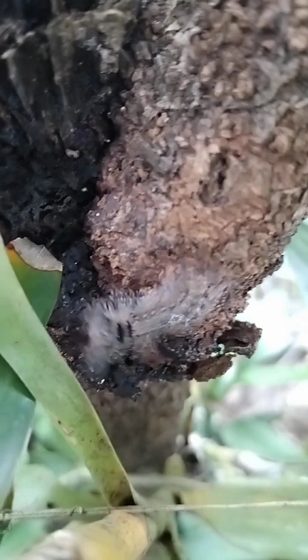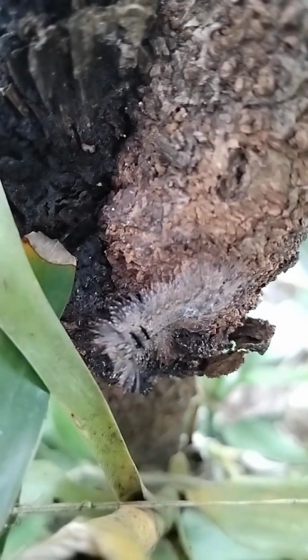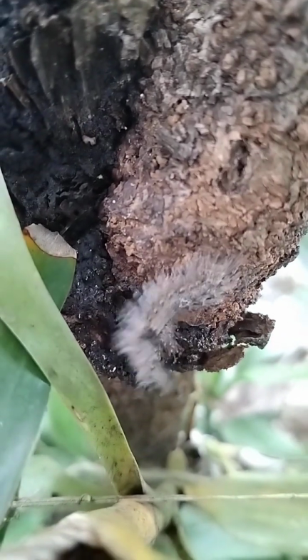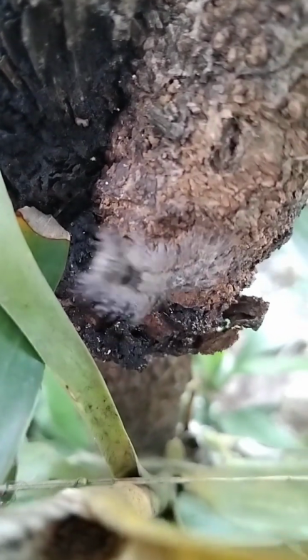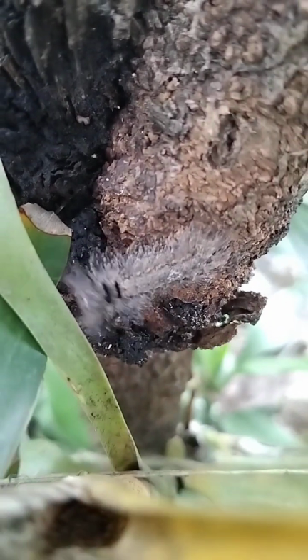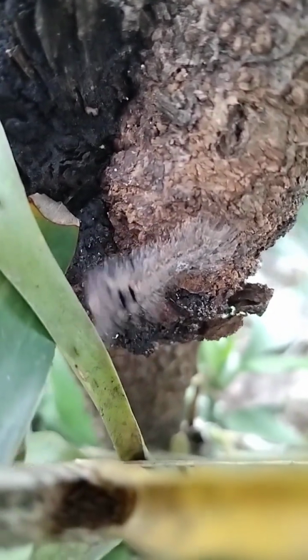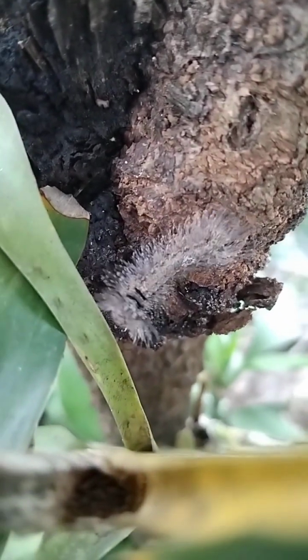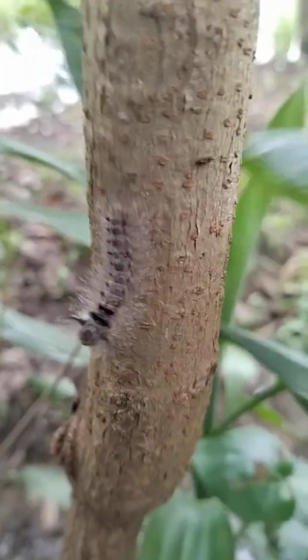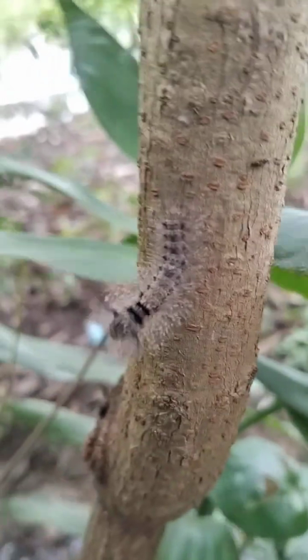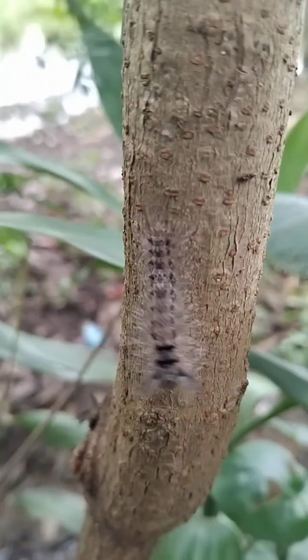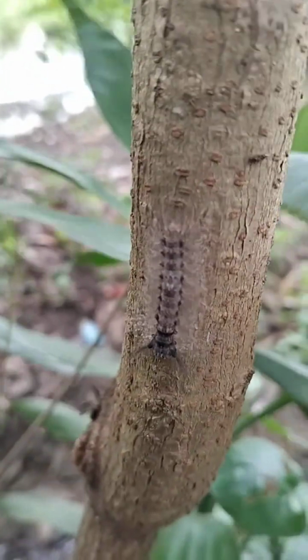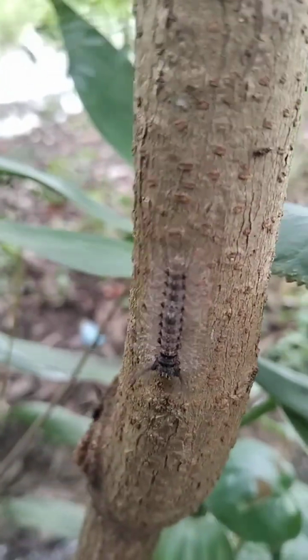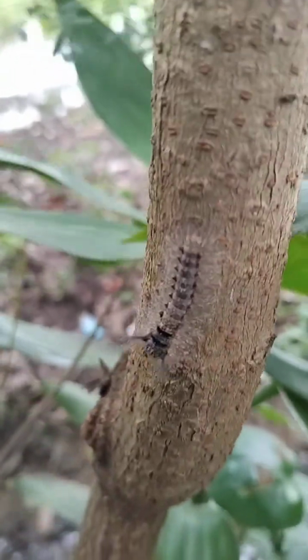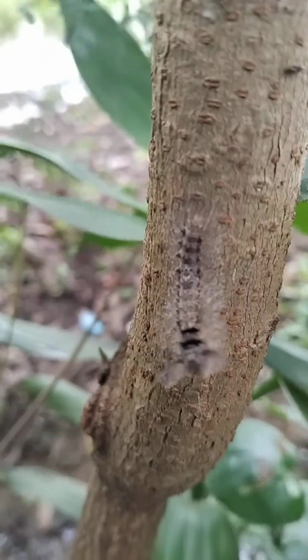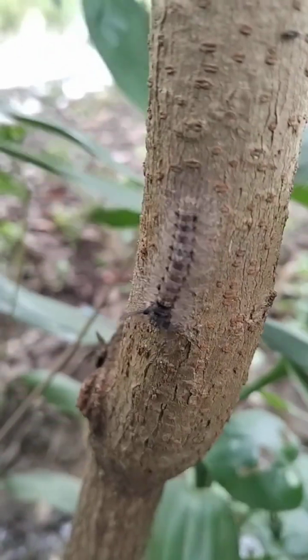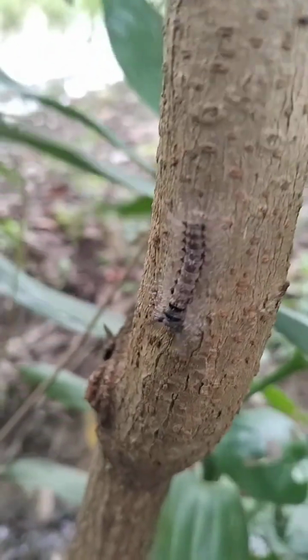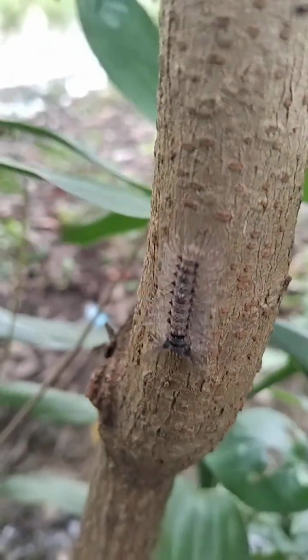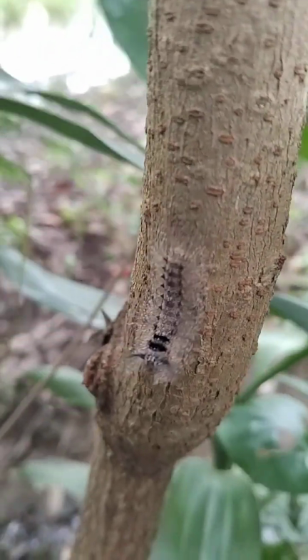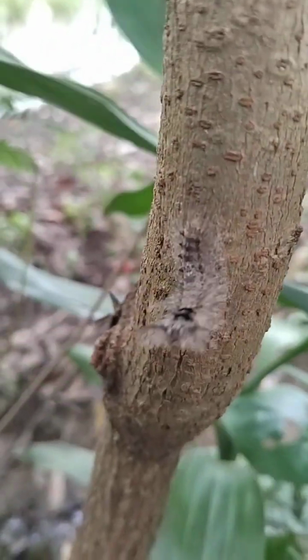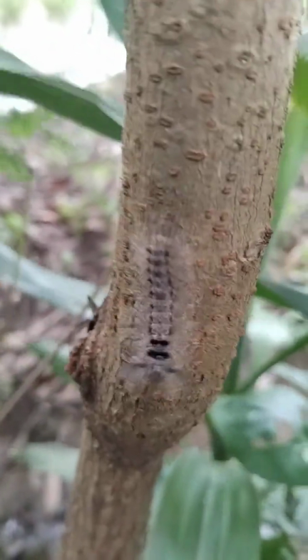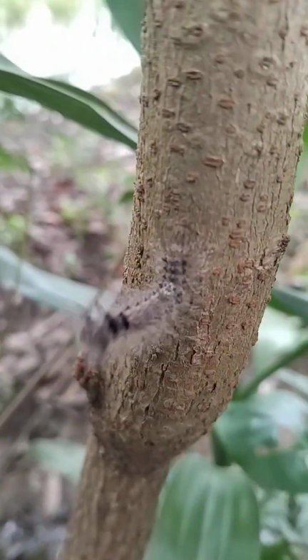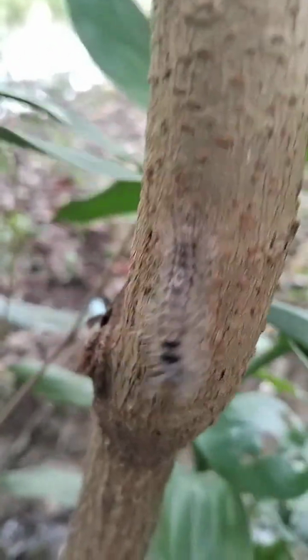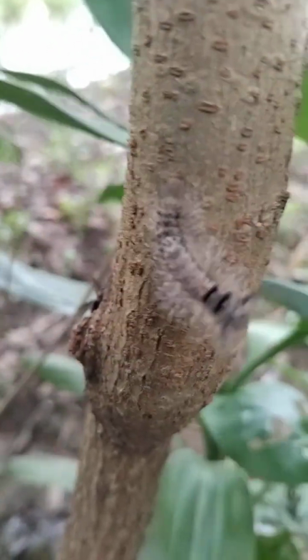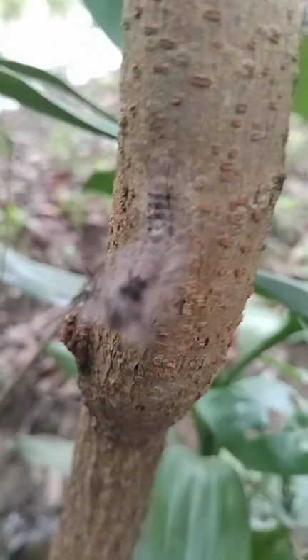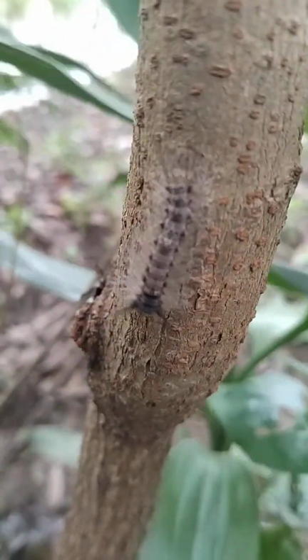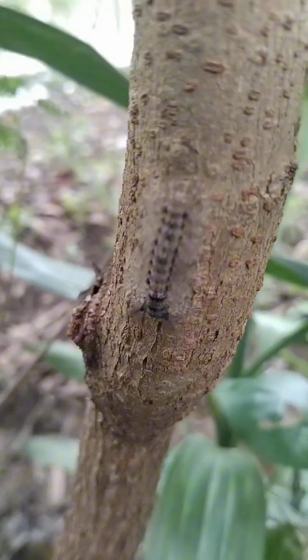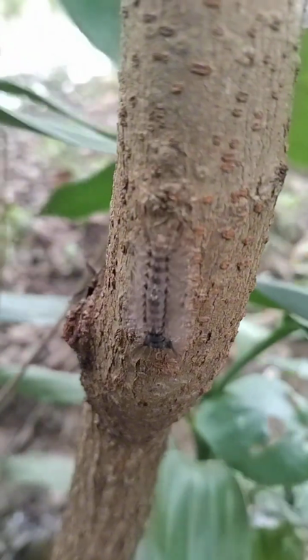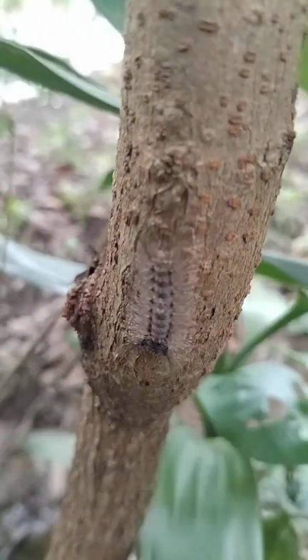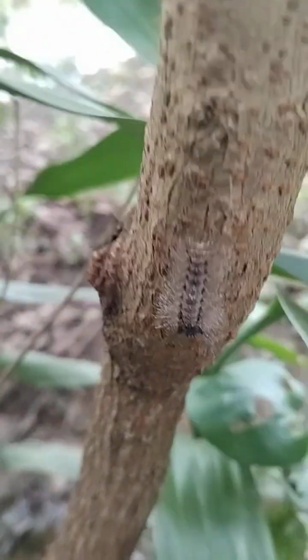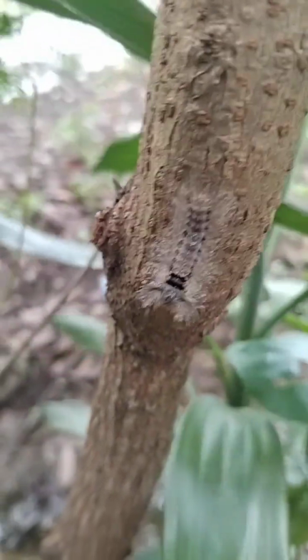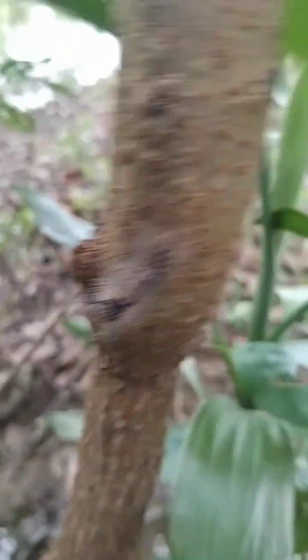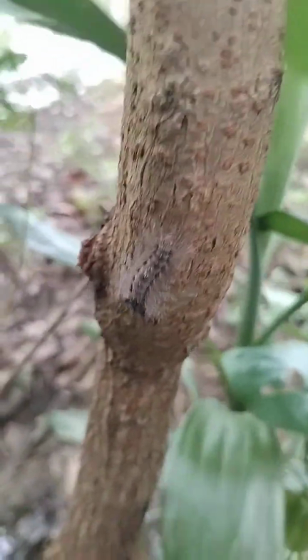Have you ever seen a fuzzy caterpillar like this in your backyard? Be careful — touching it might give you more than just a surprise. This hairy little creature is more than just a caterpillar. It's the larval stage of a moth, likely from the Lymantriidae or Erebidae family.